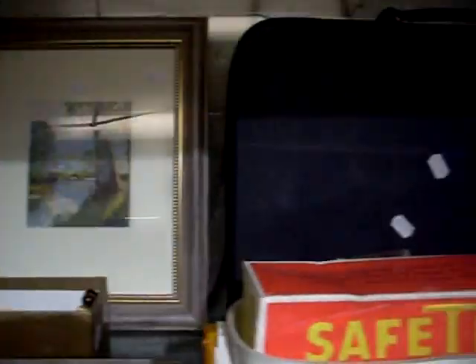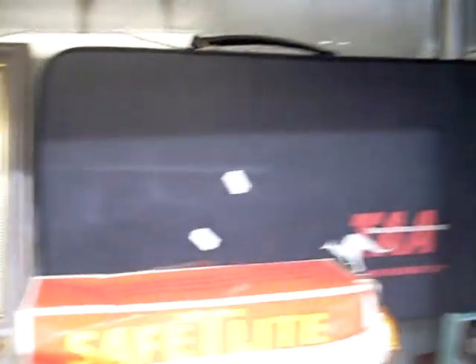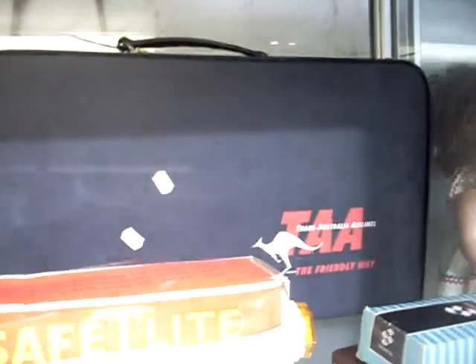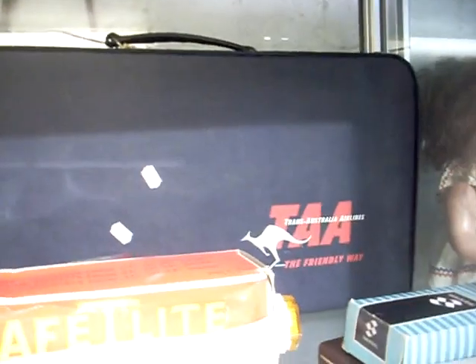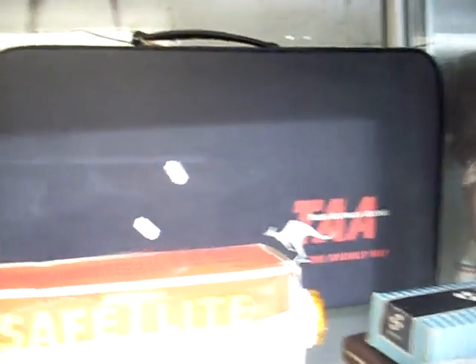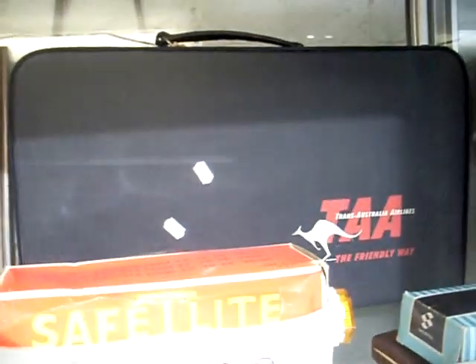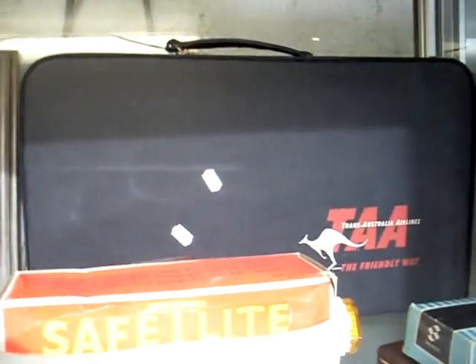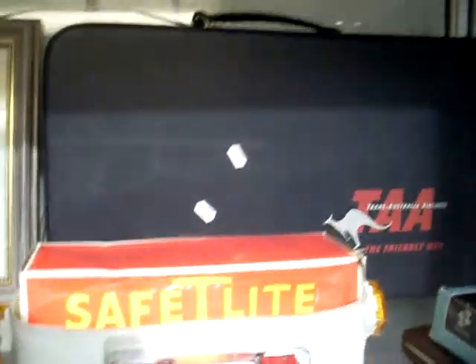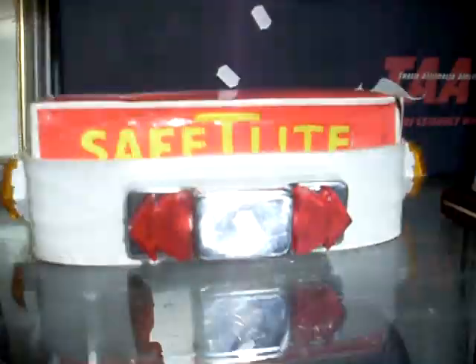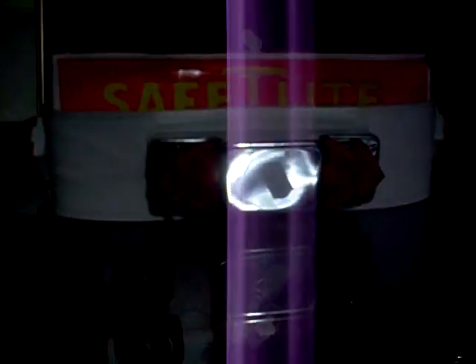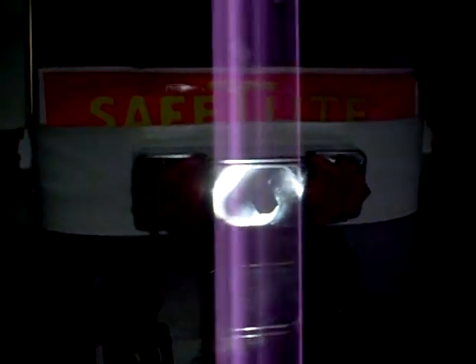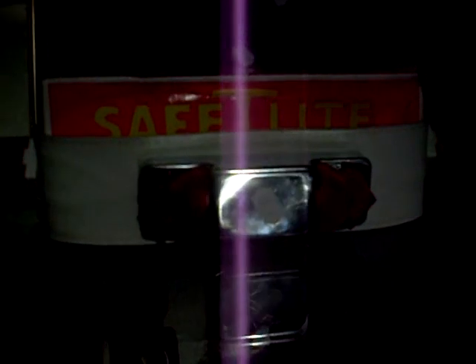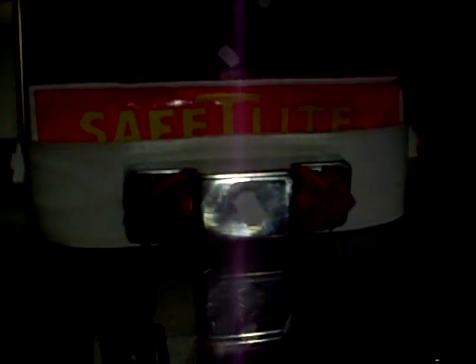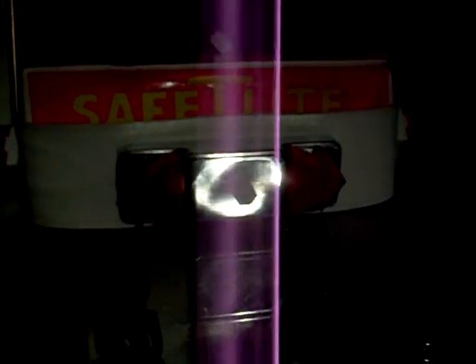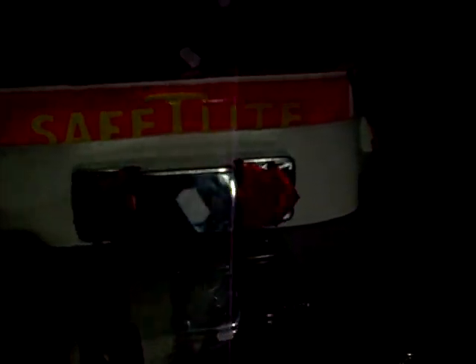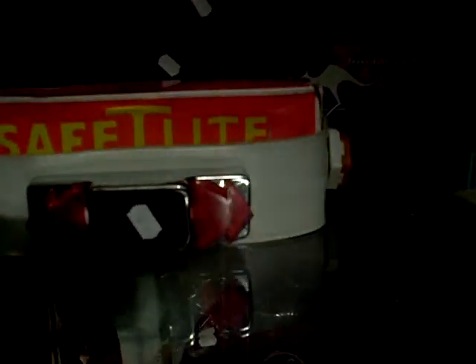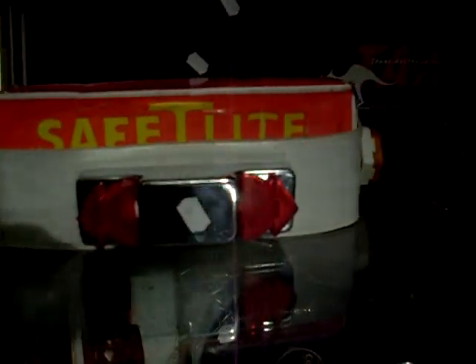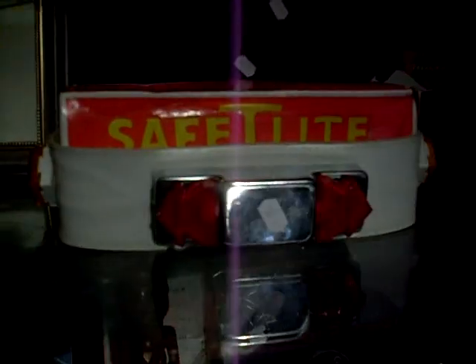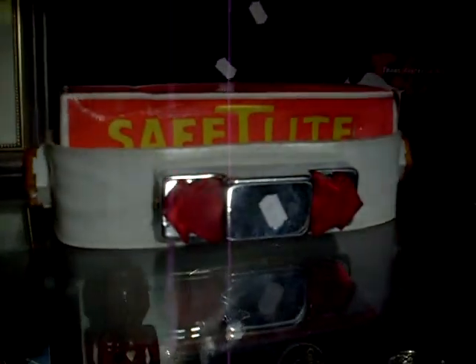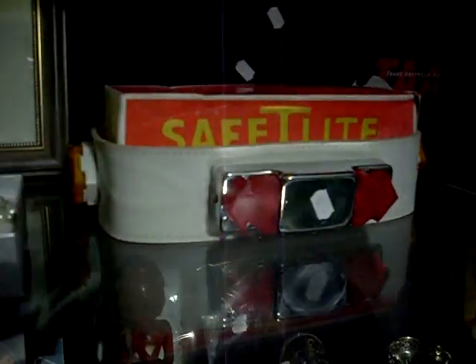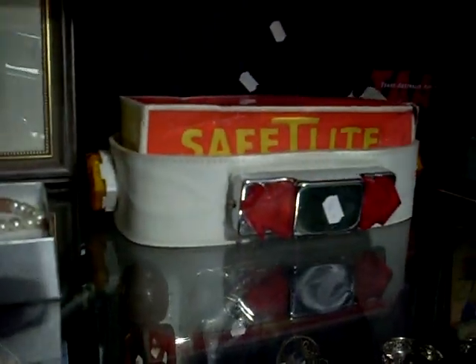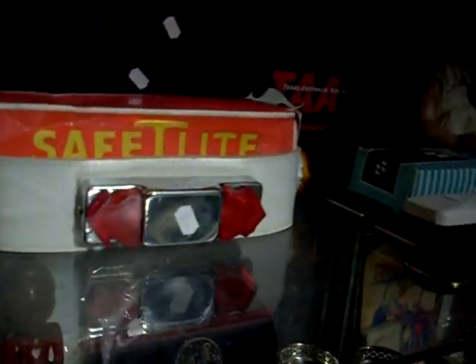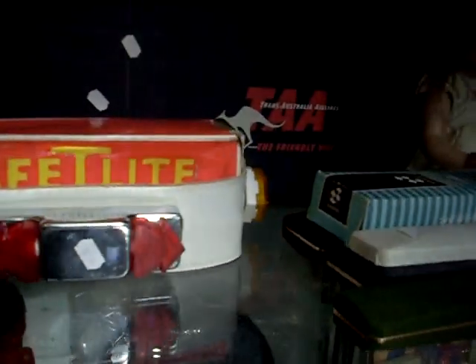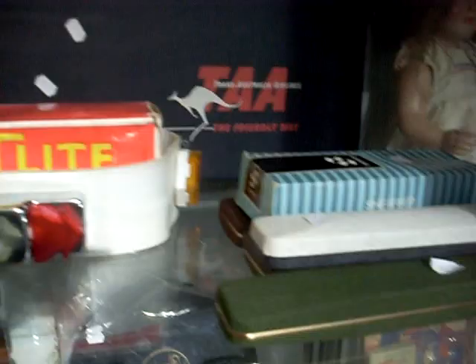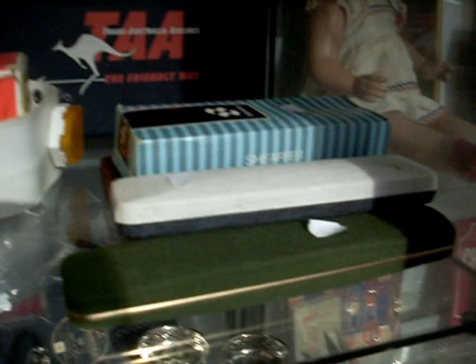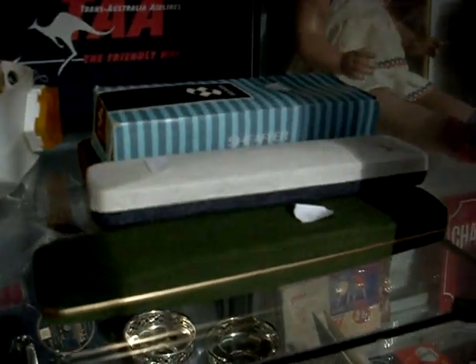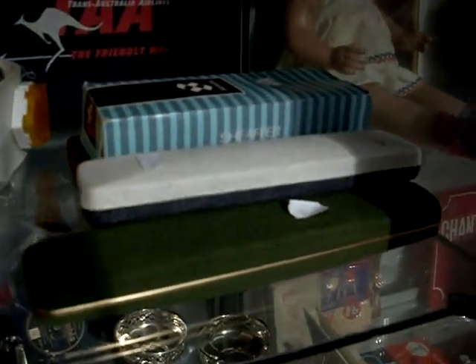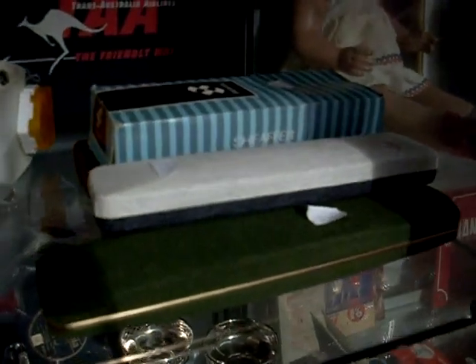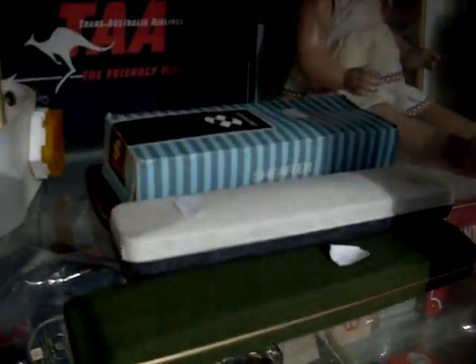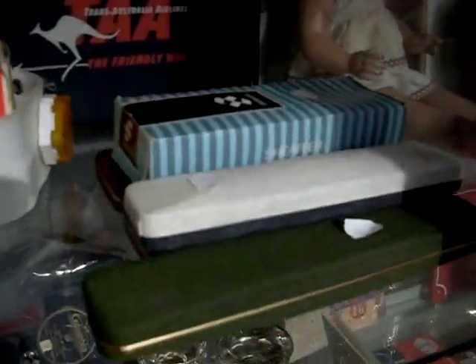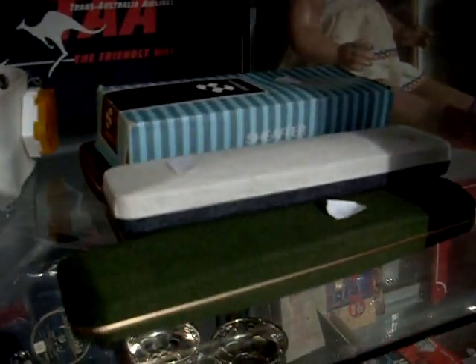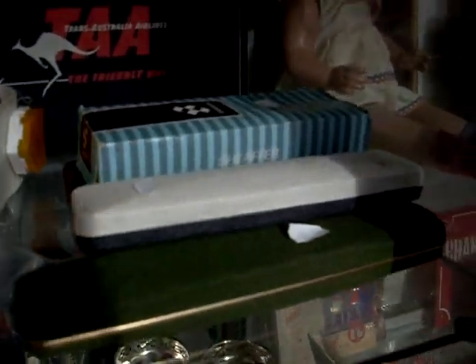The old TAA case — the safety light belt there, as worn by Bart Simpson. Boxed pens — Schaefer, Parker, other good brands.